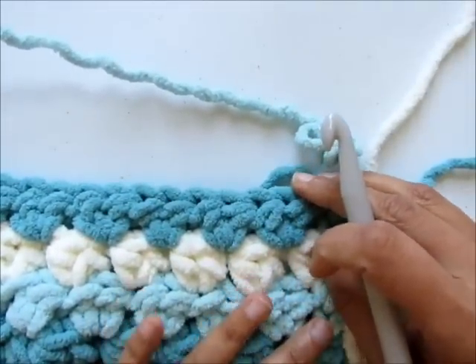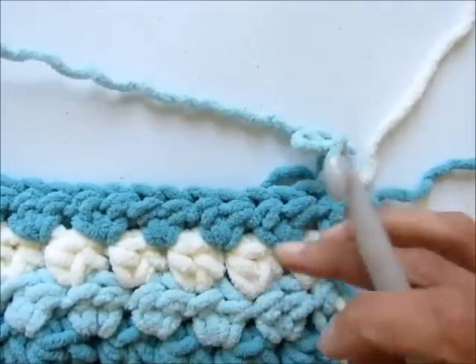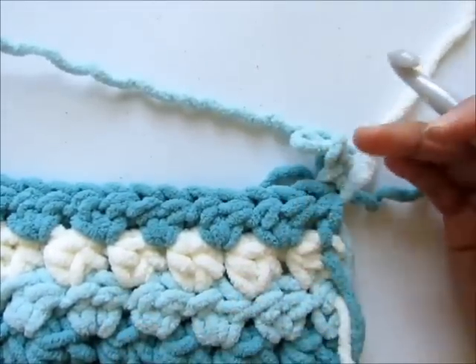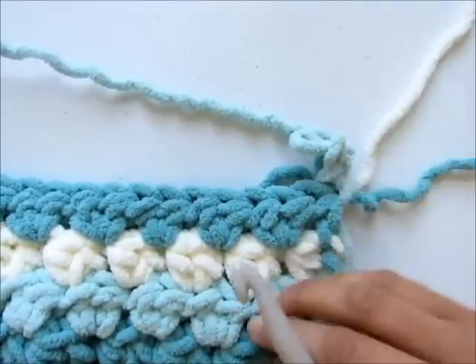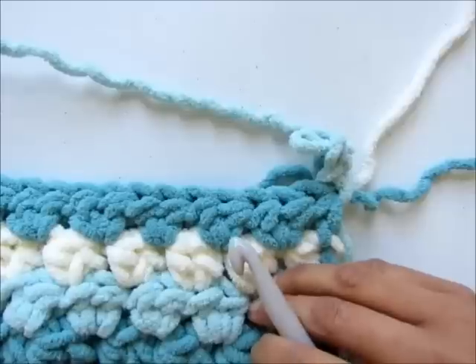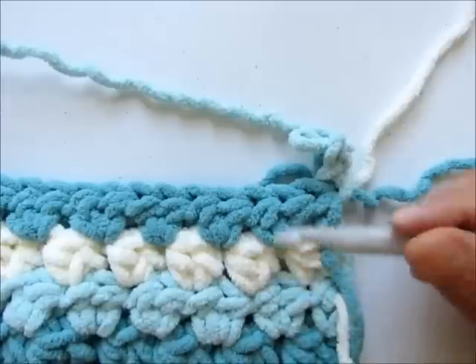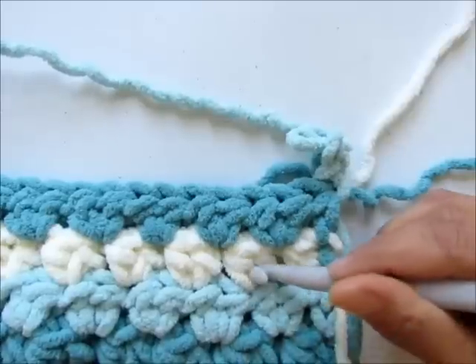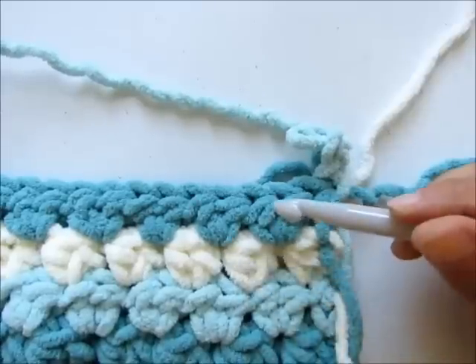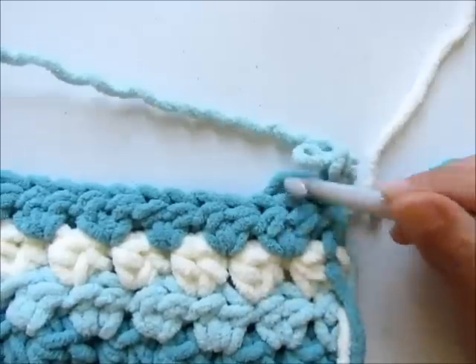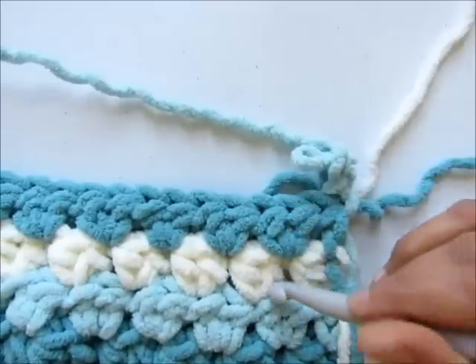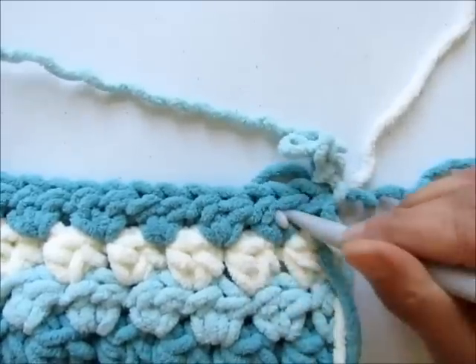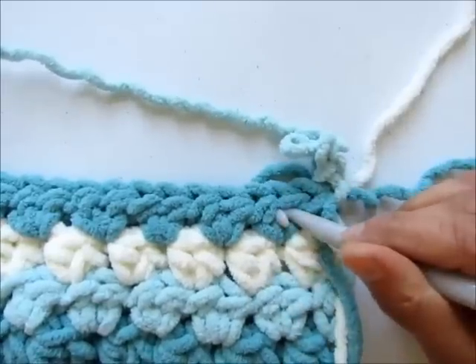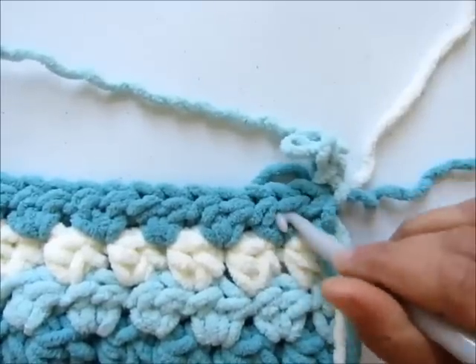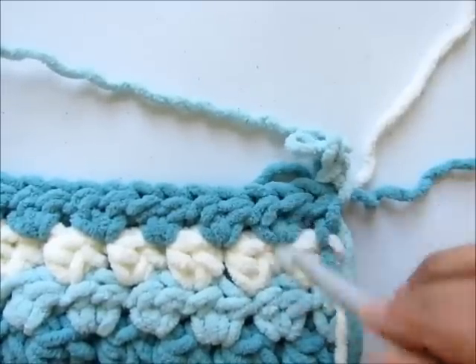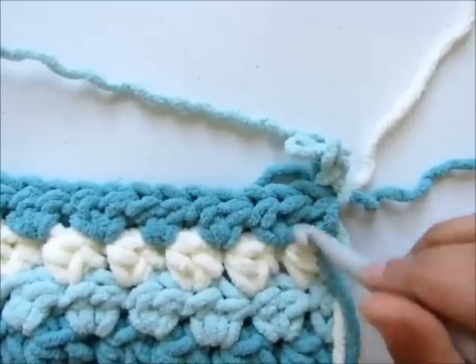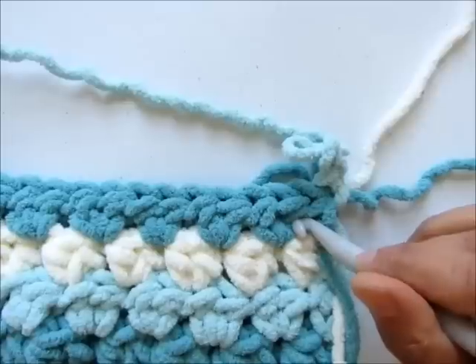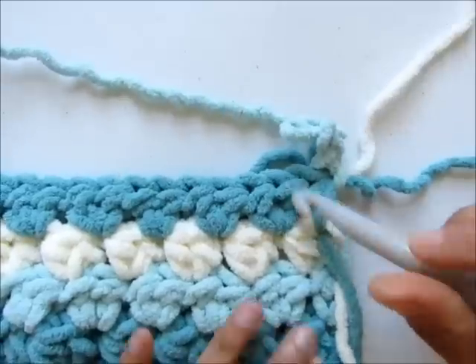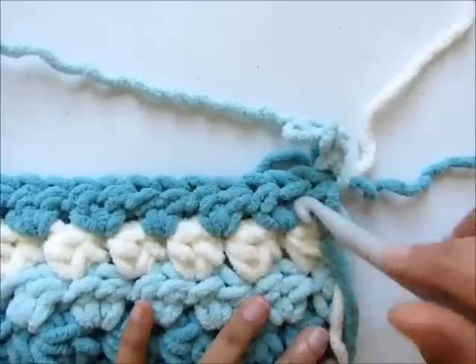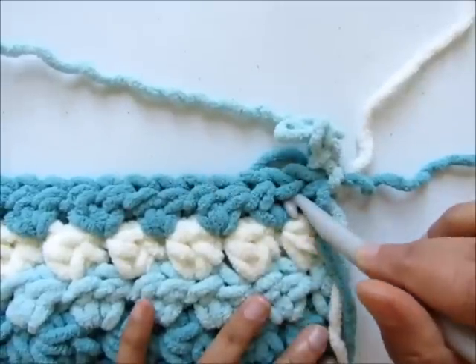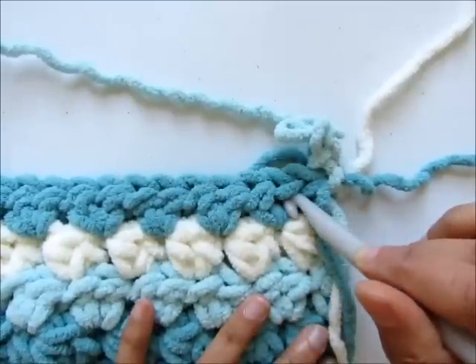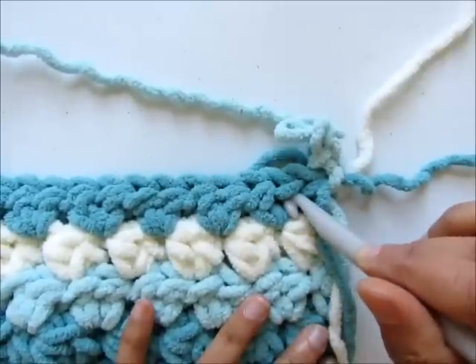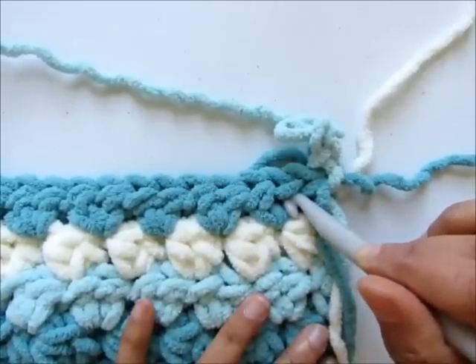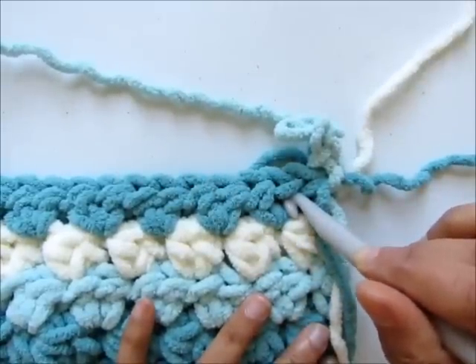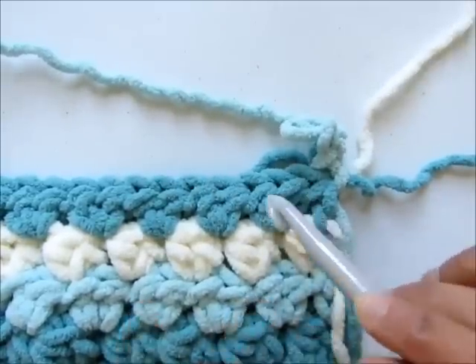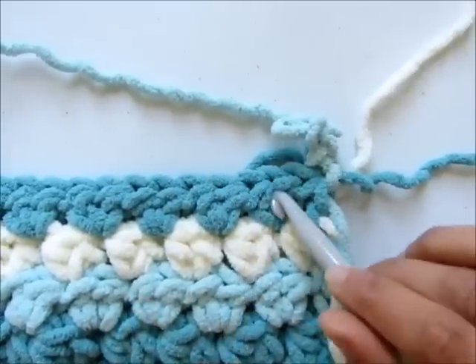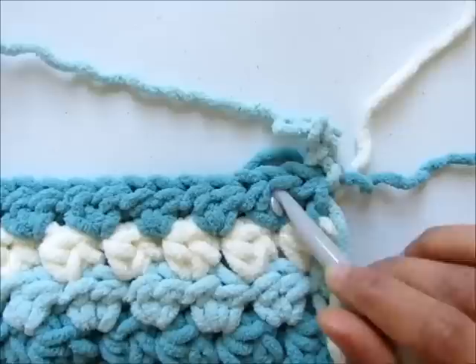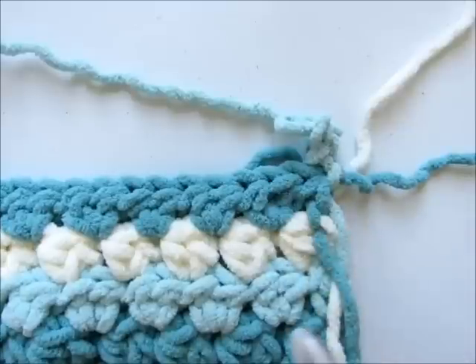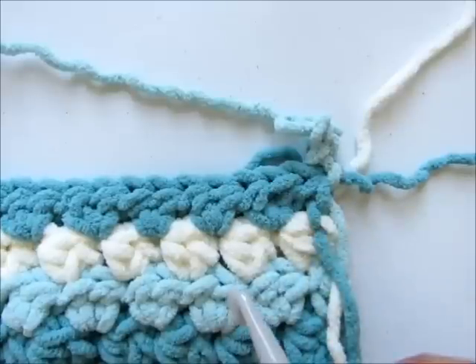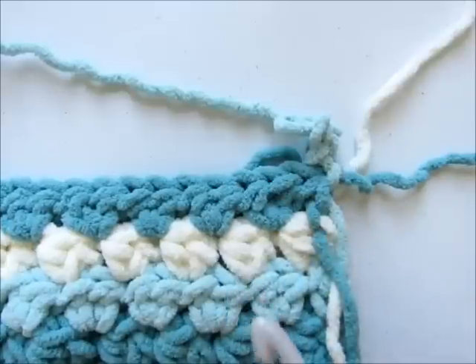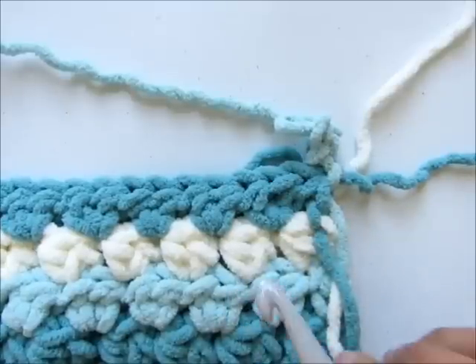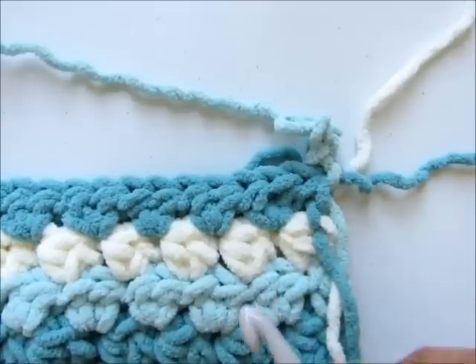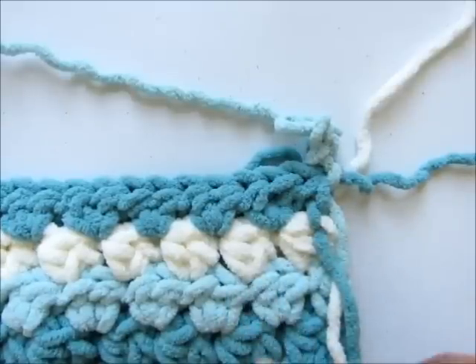To make your whole blanket you will repeat rows three and four until you have a total of 43 rows, ending in a dark blue color row. I'll do a few more rows and join you back to show you how to work the border.